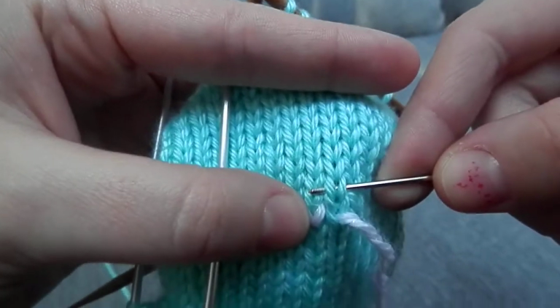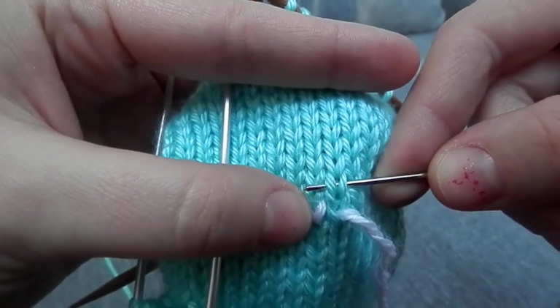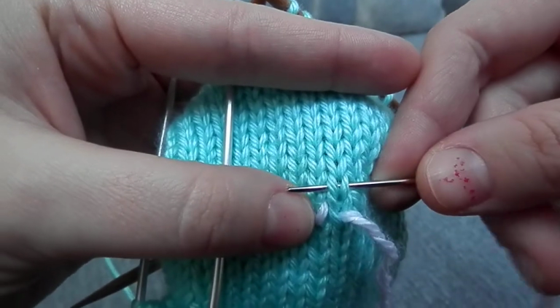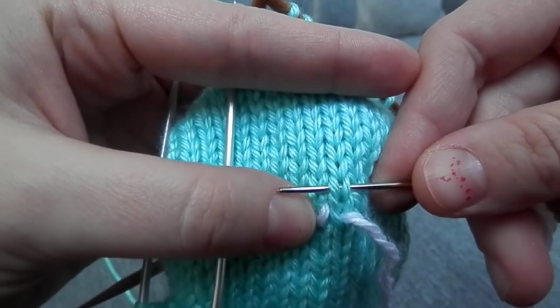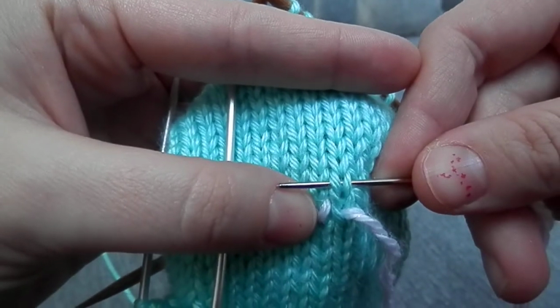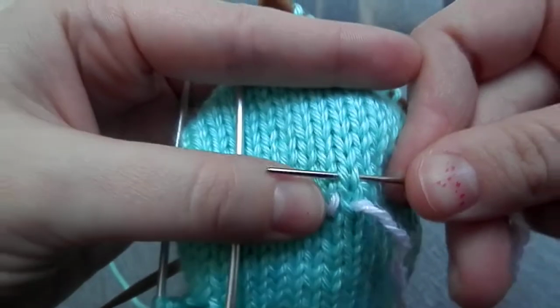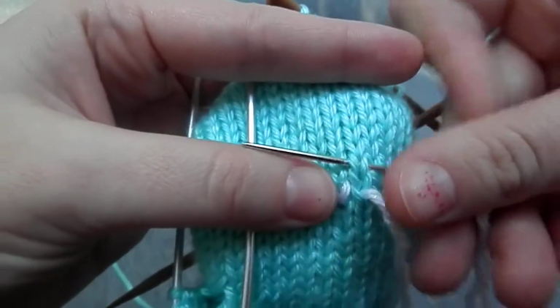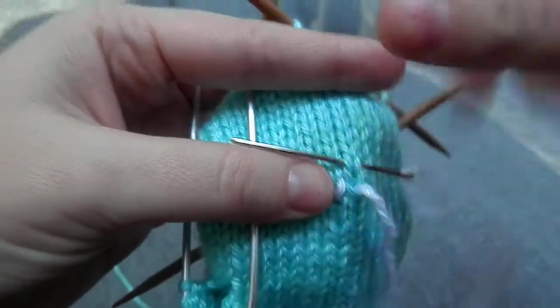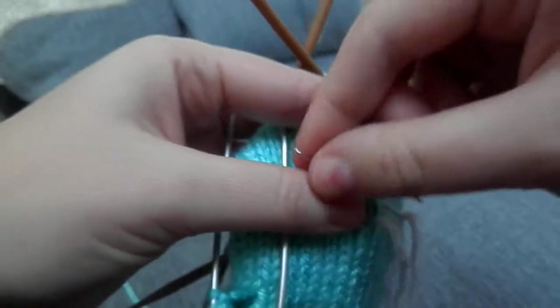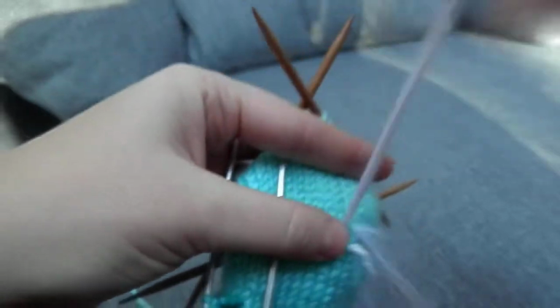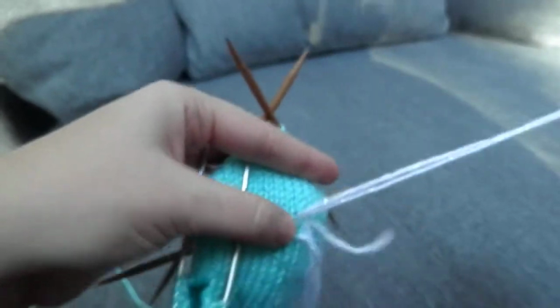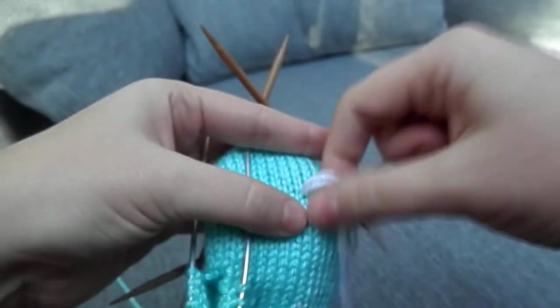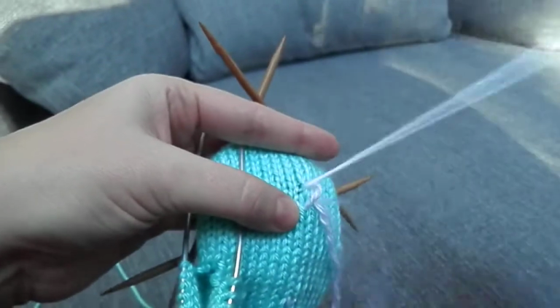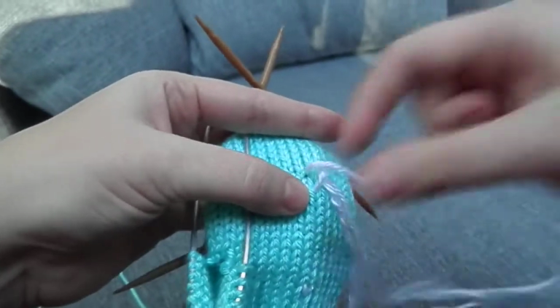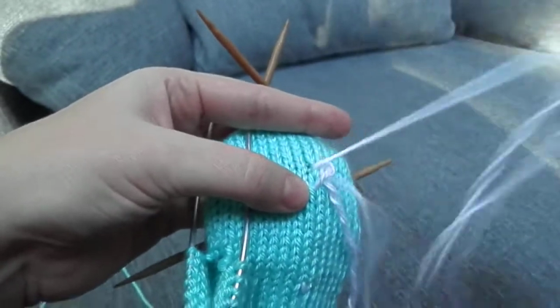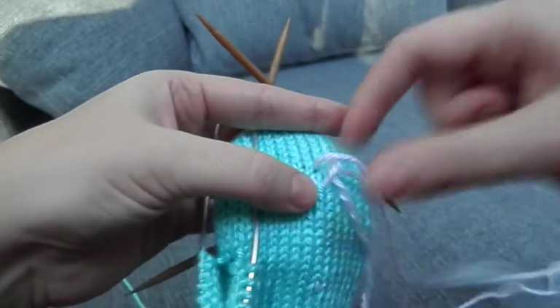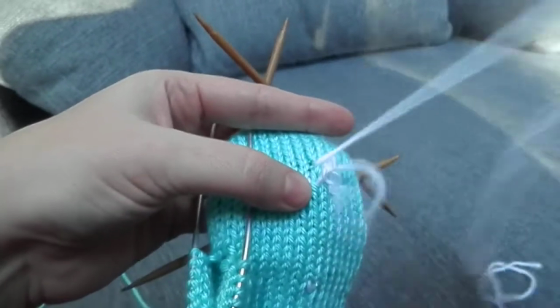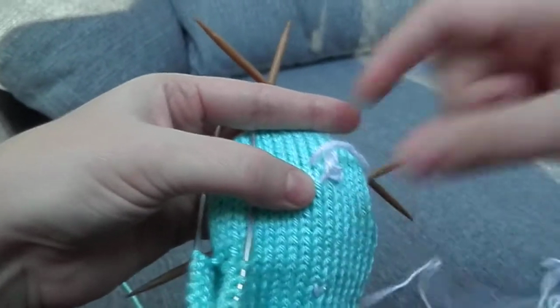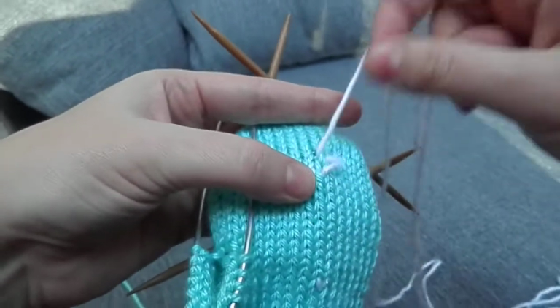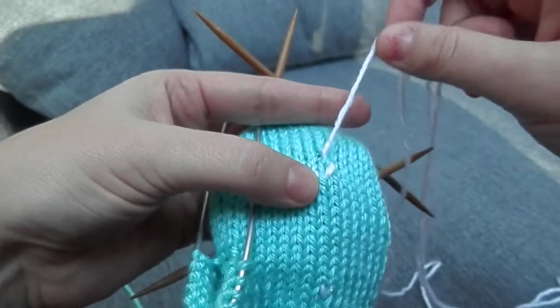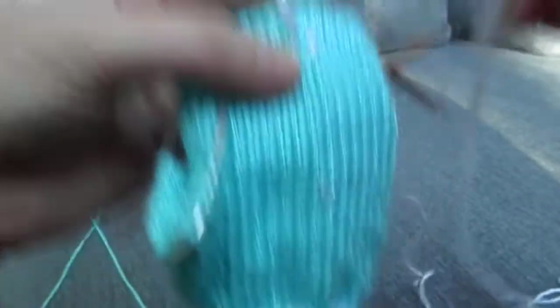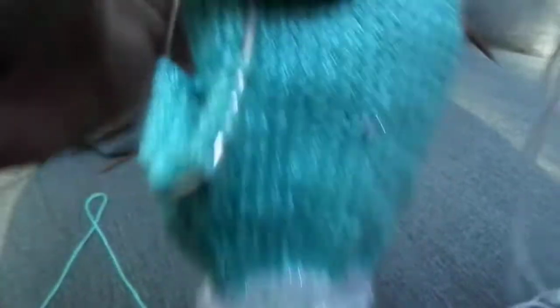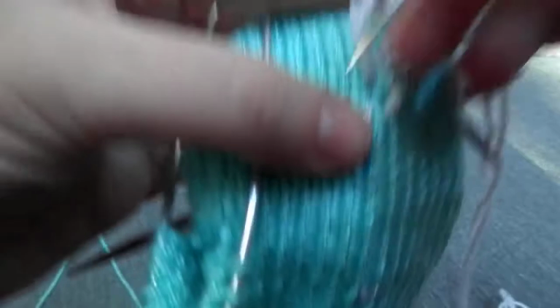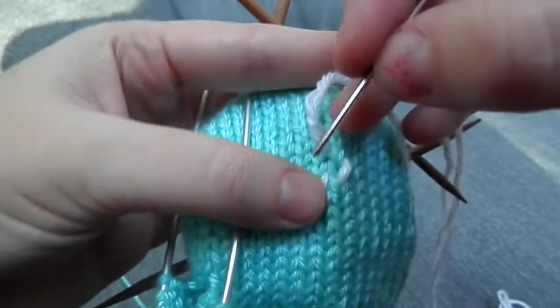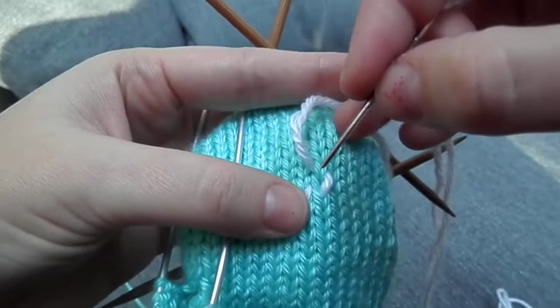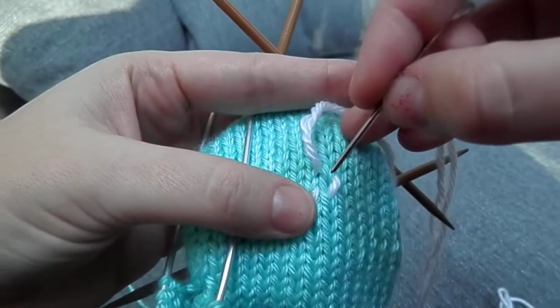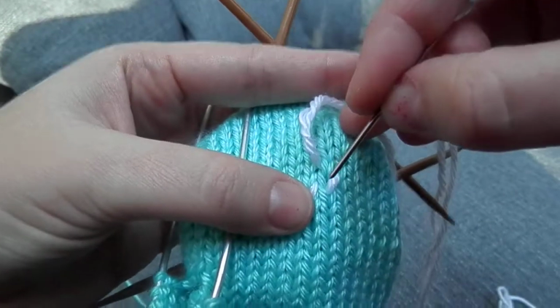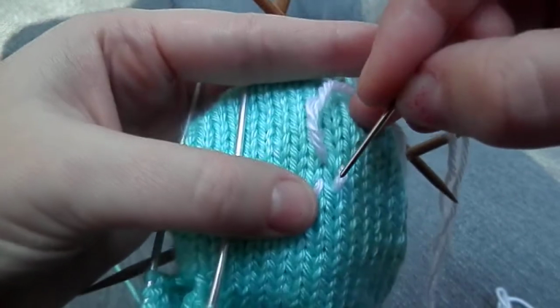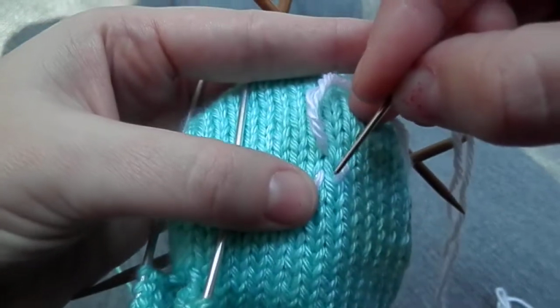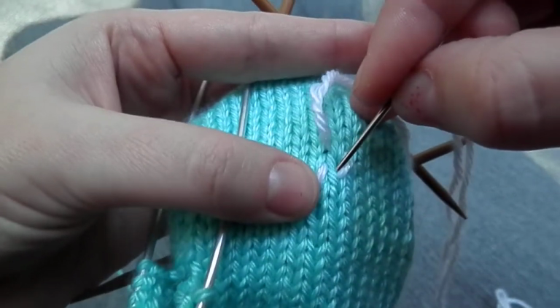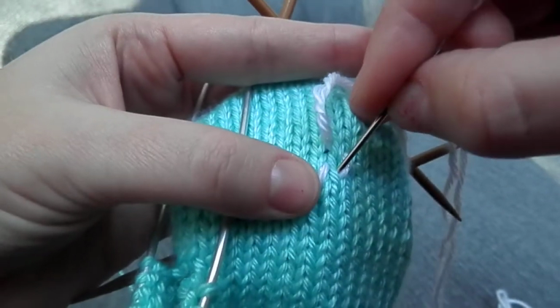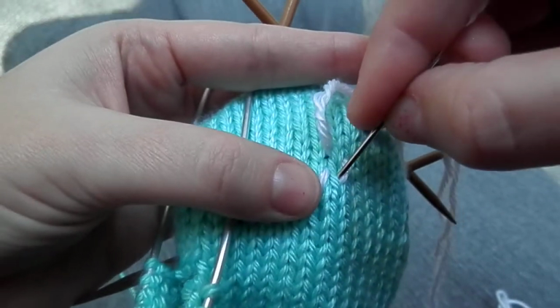Right there — go behind both of them. Draw it all the way through. And then to finish it, you go back in where you originally came out.